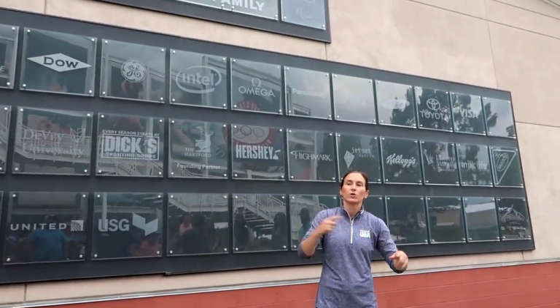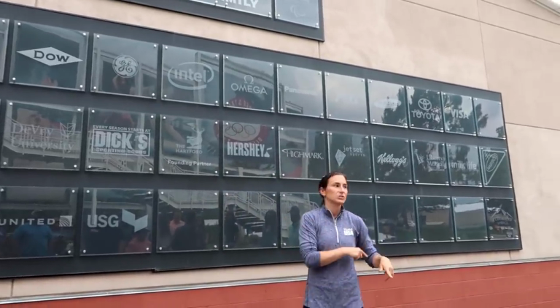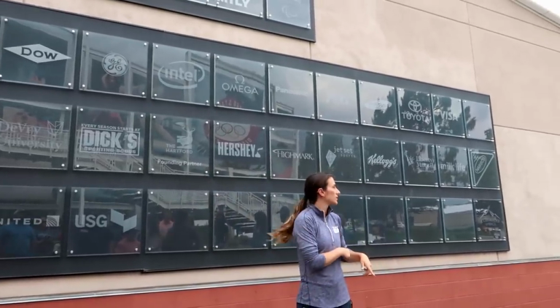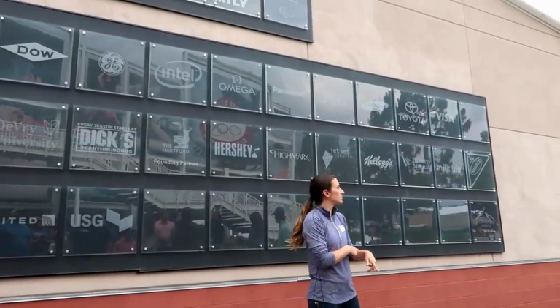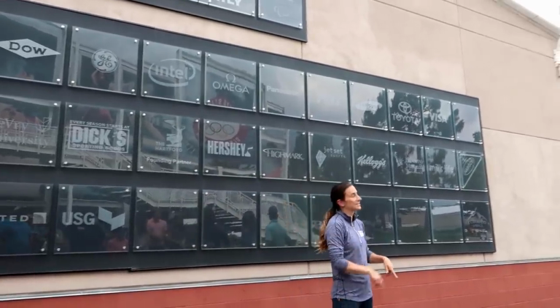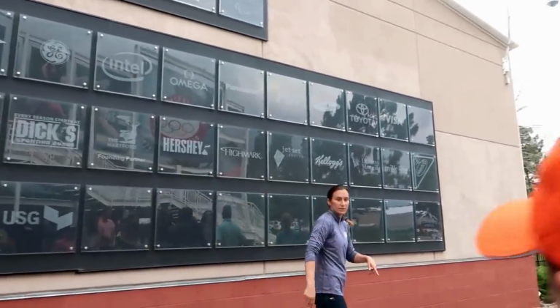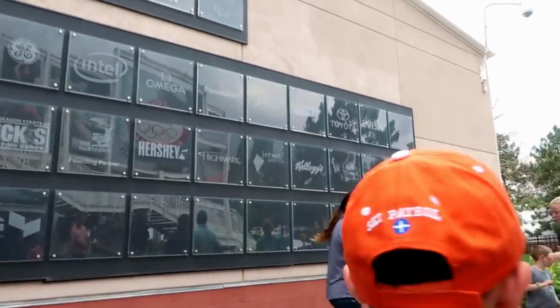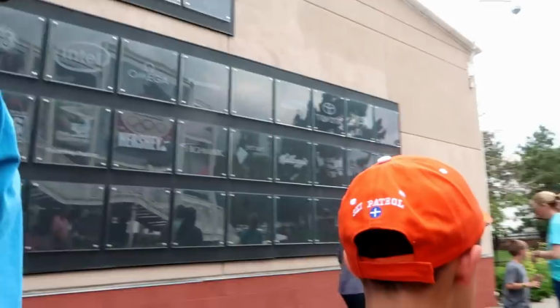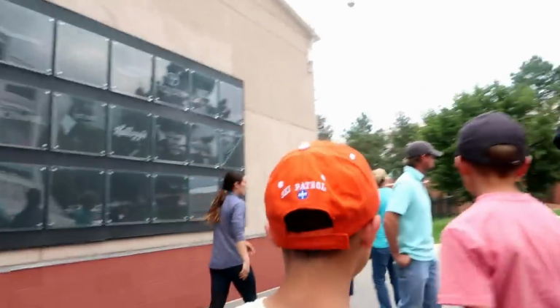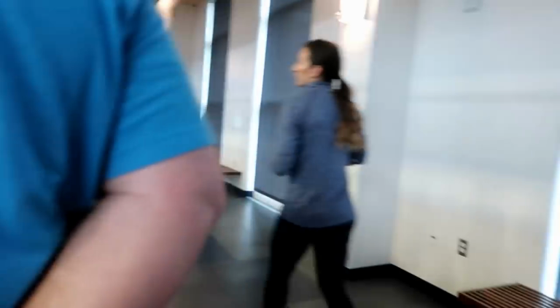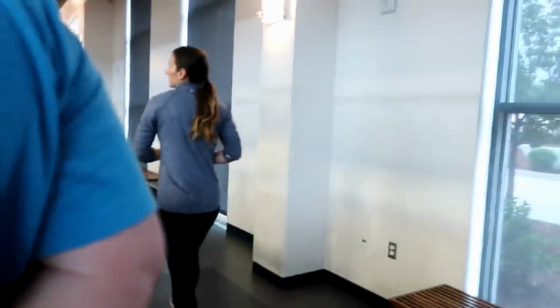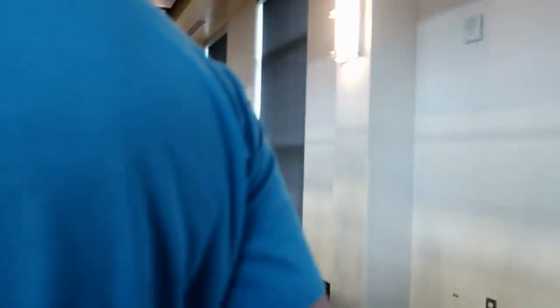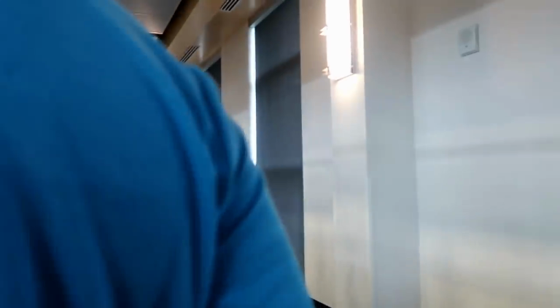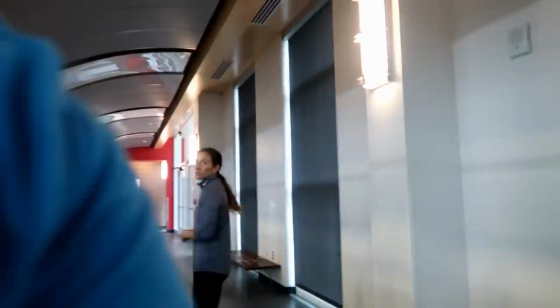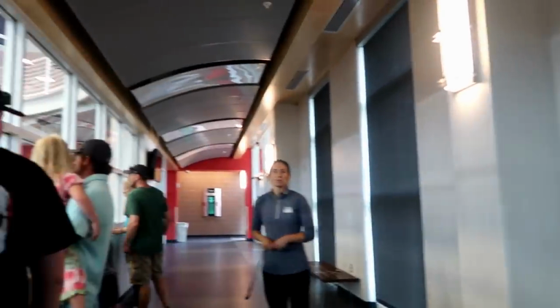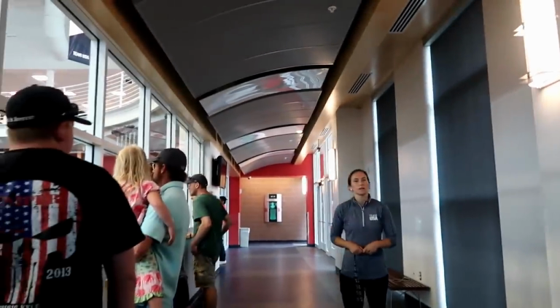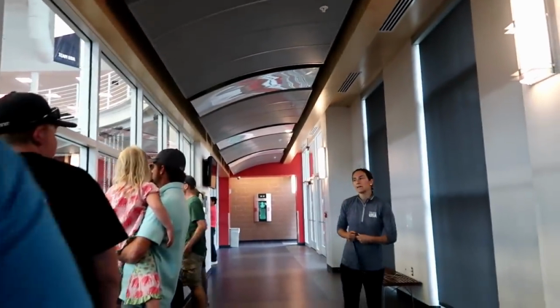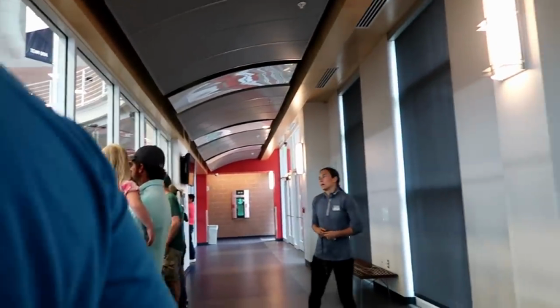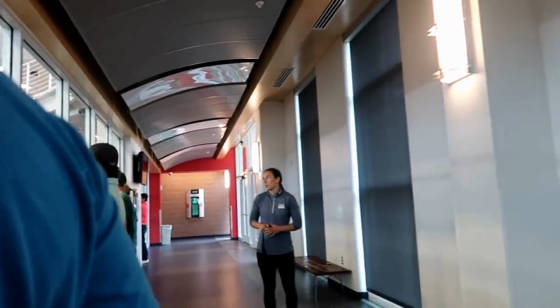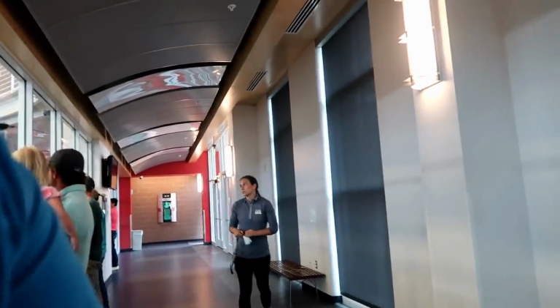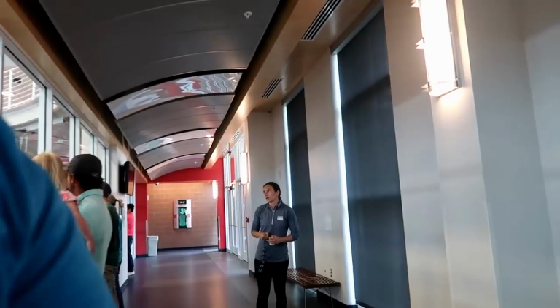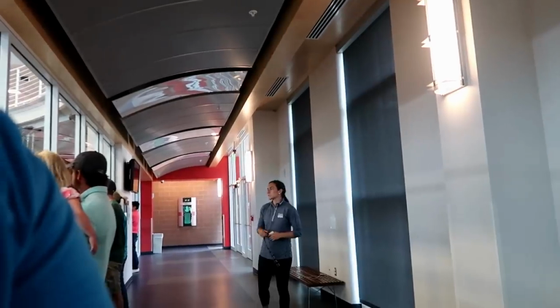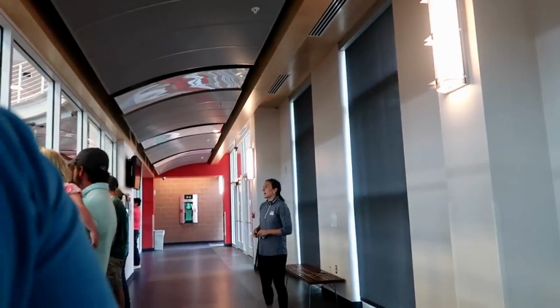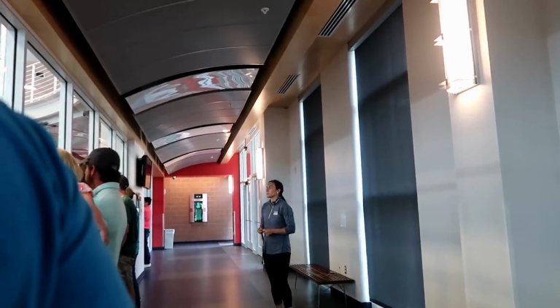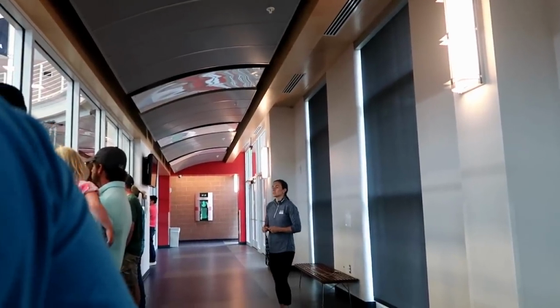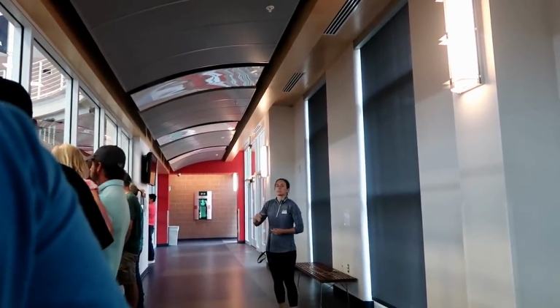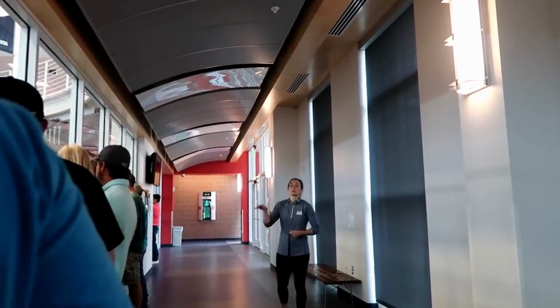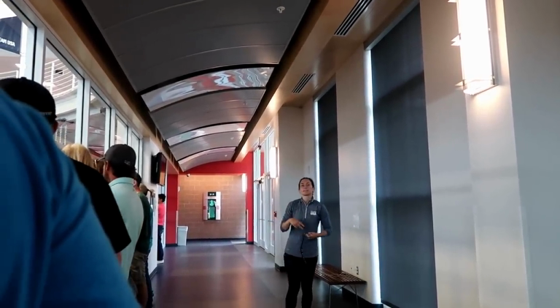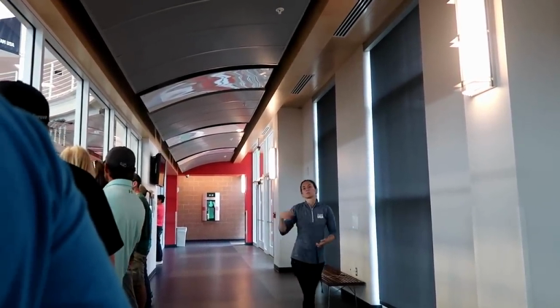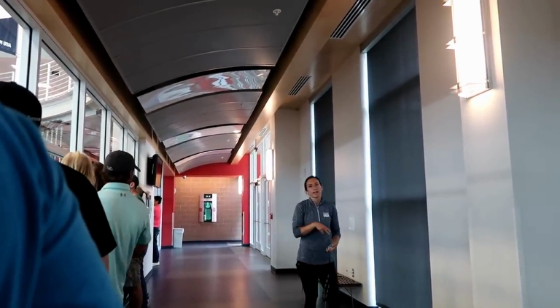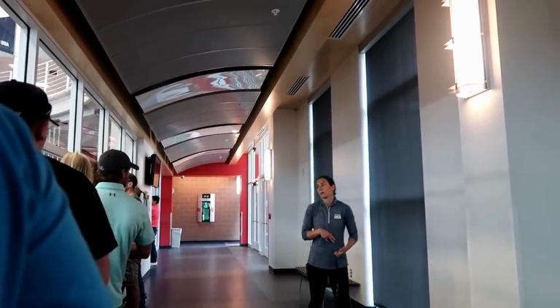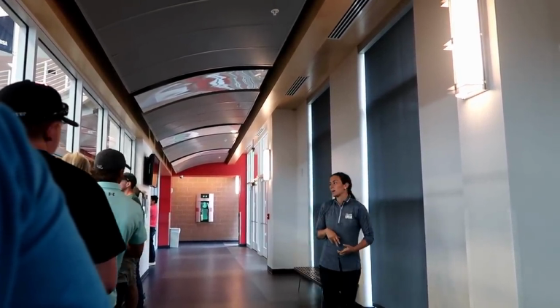Let's head over towards Ted Stevens. This is one of the newest facilities on site — four years old, cost three and a half million dollars. It used to be where wrestling is, which we'll check out a little bit later.